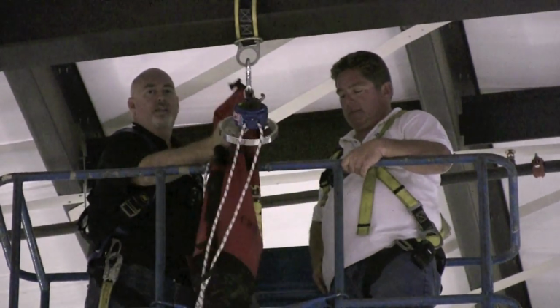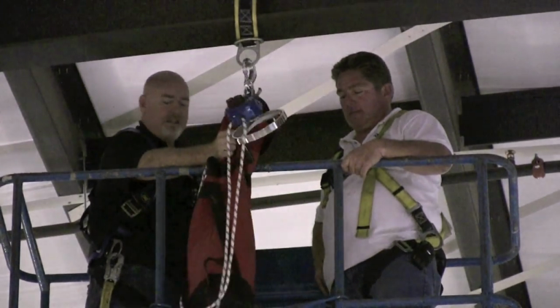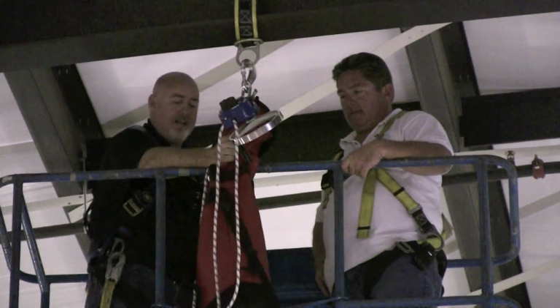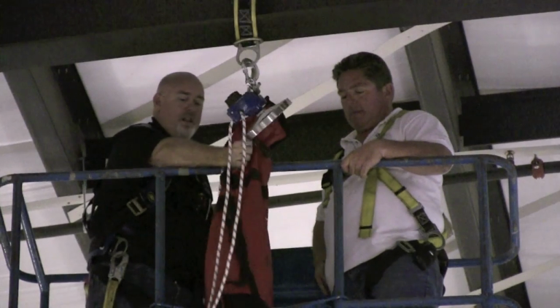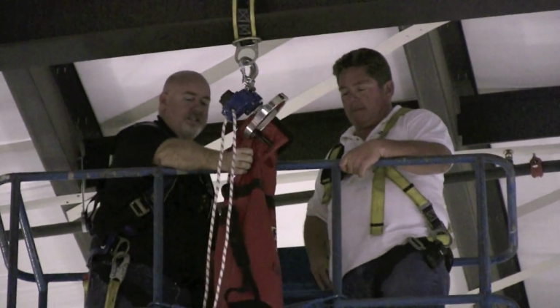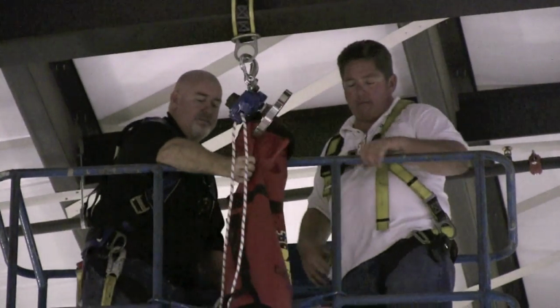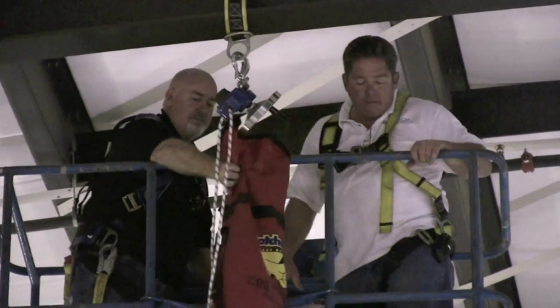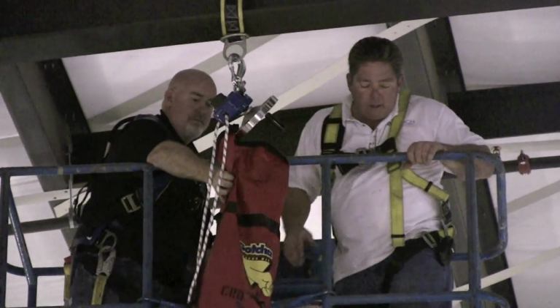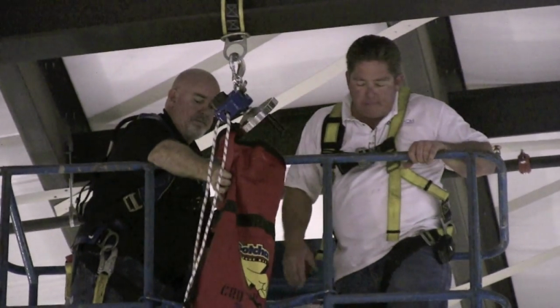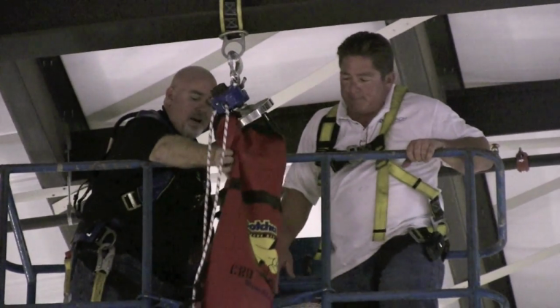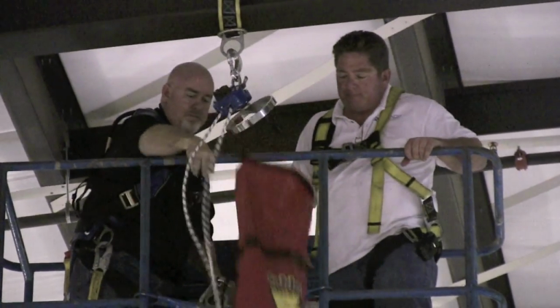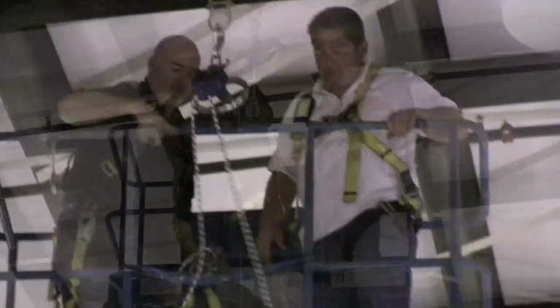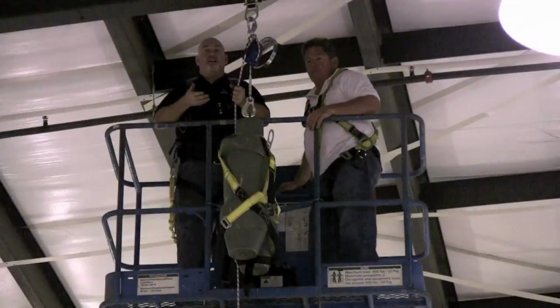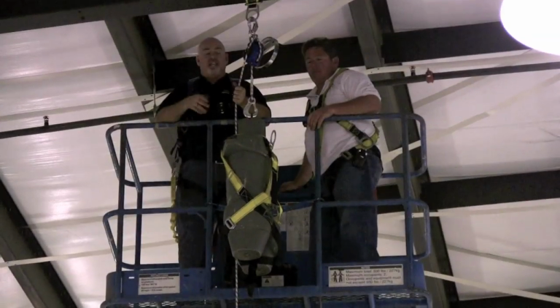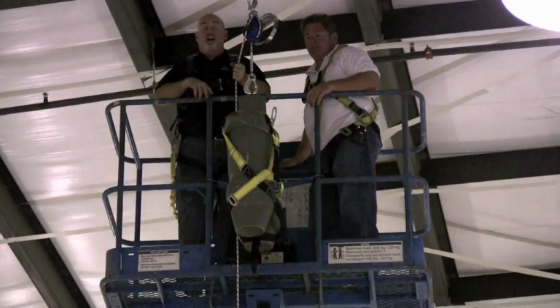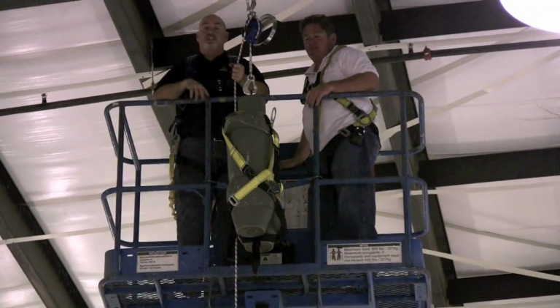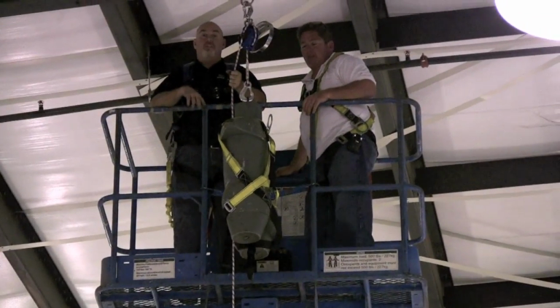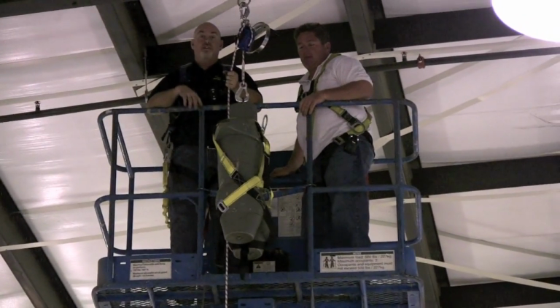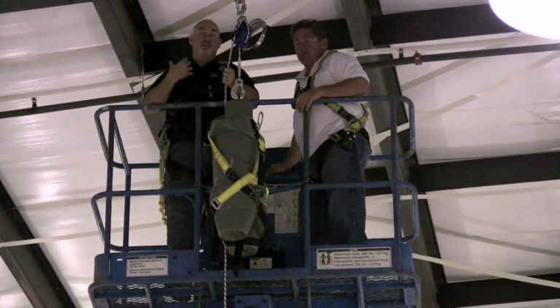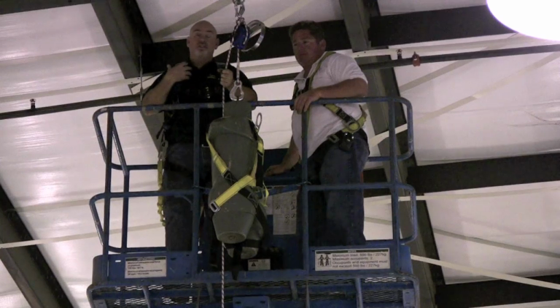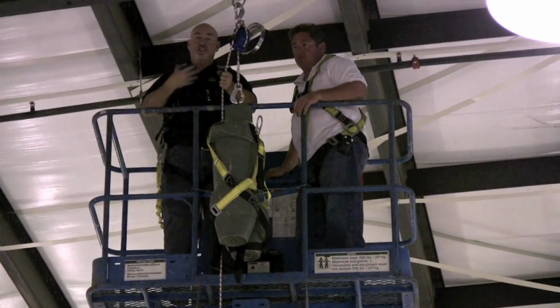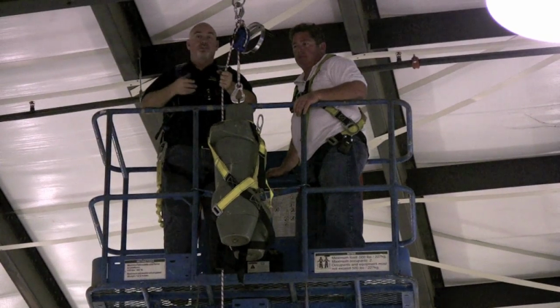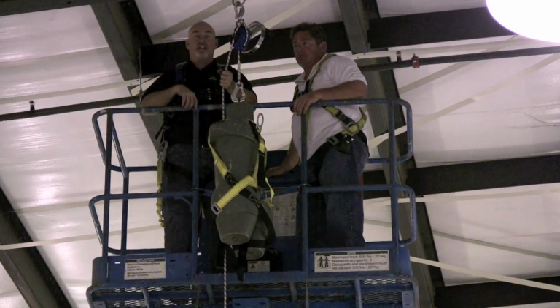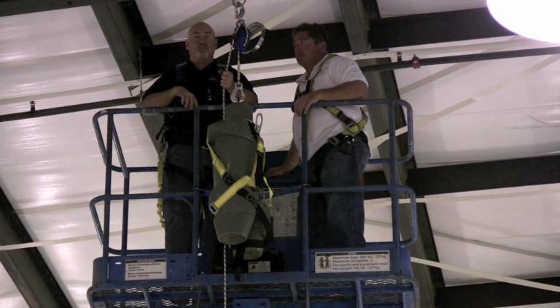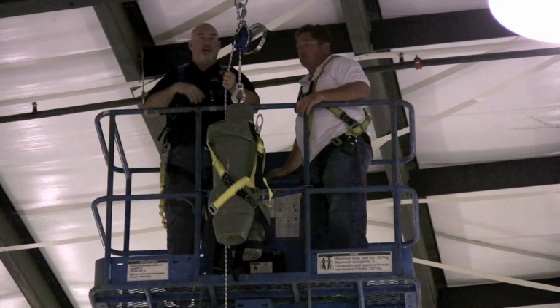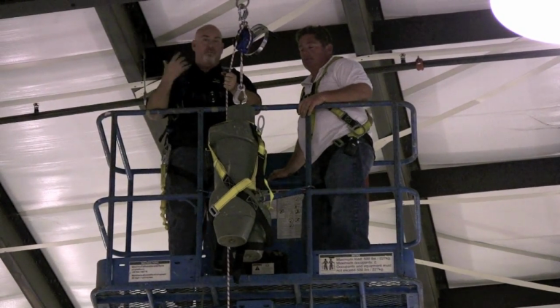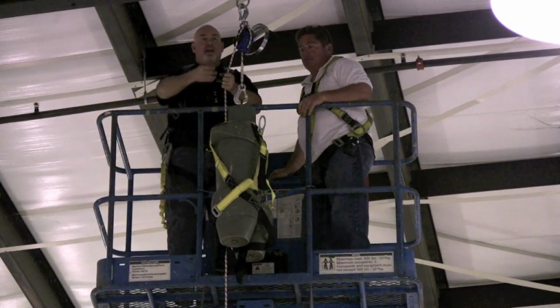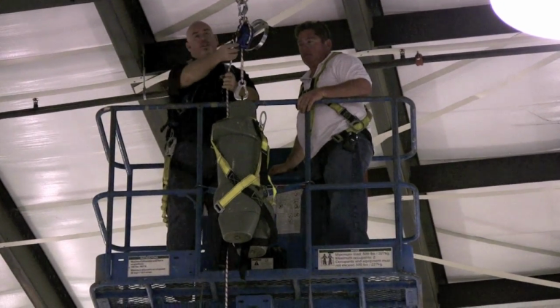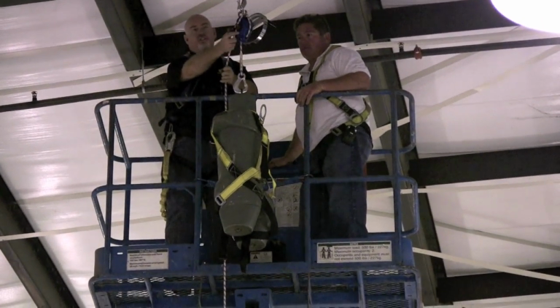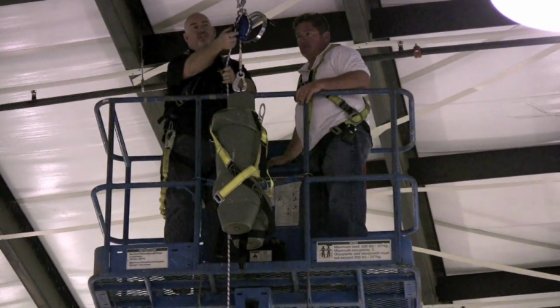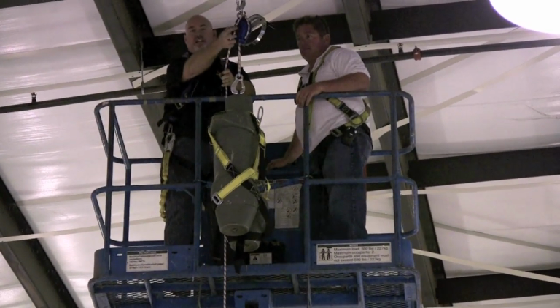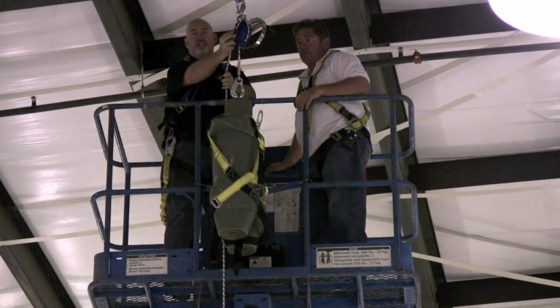Okay, is there anybody below us? No. Once you have this attached onto yourself, you should just be able to step off the platform and it will lower you down just like this.